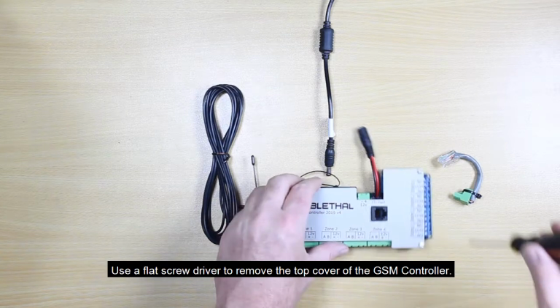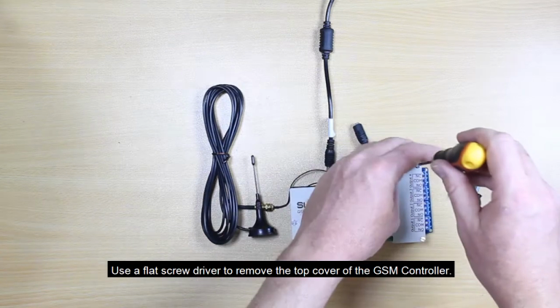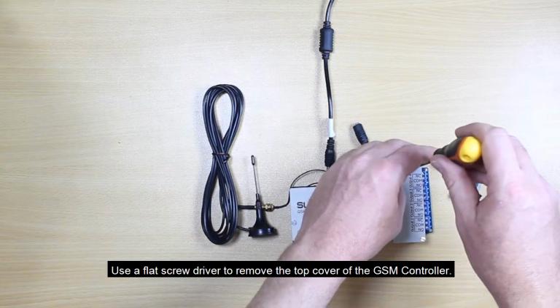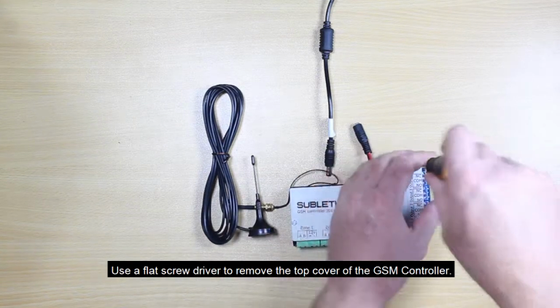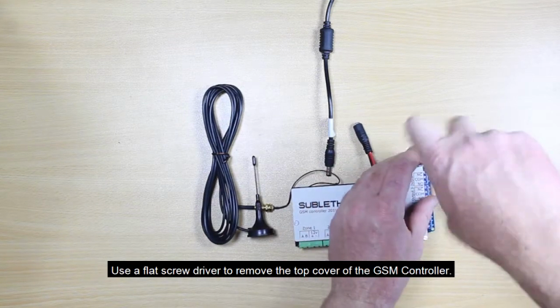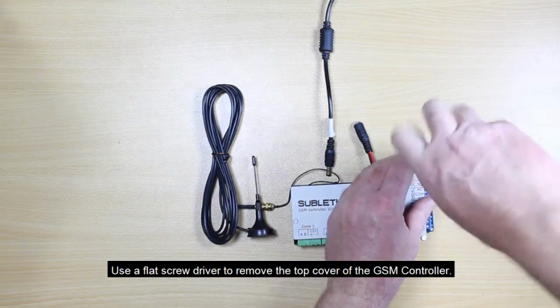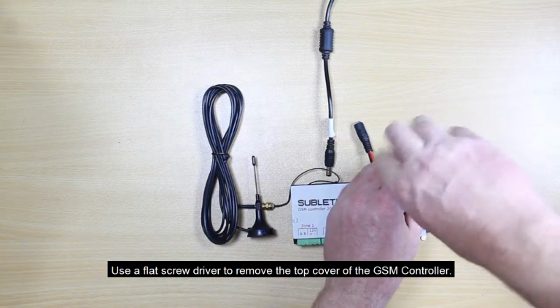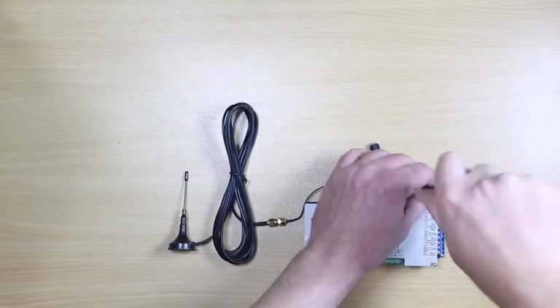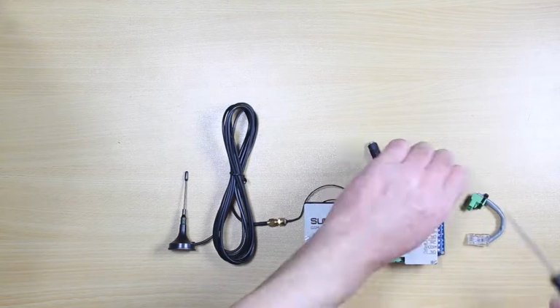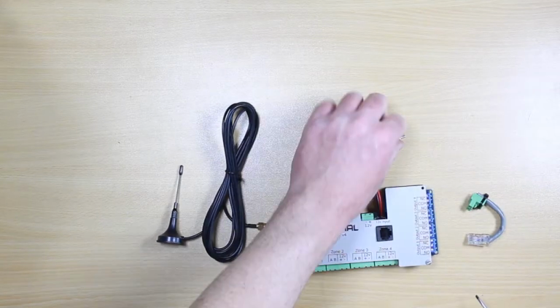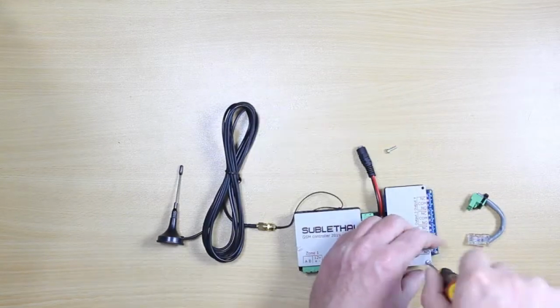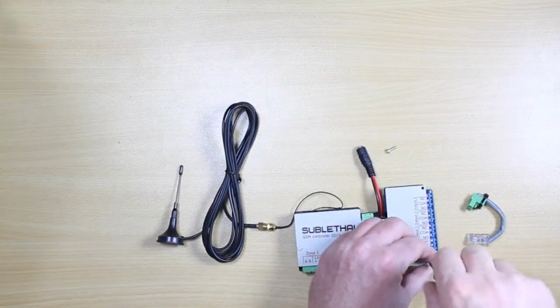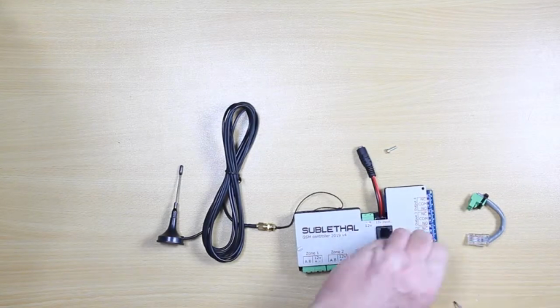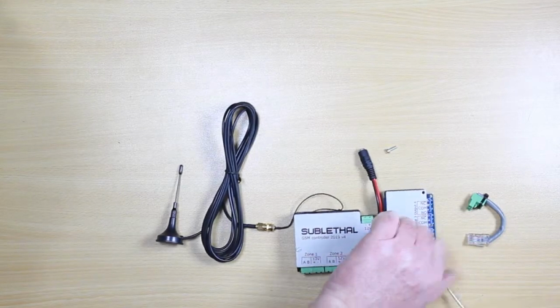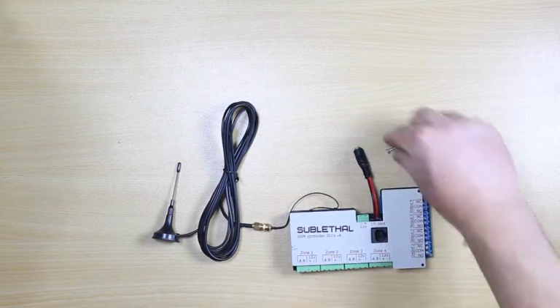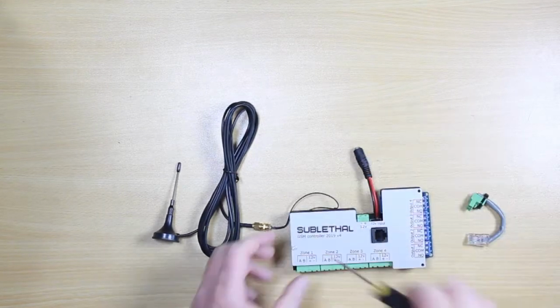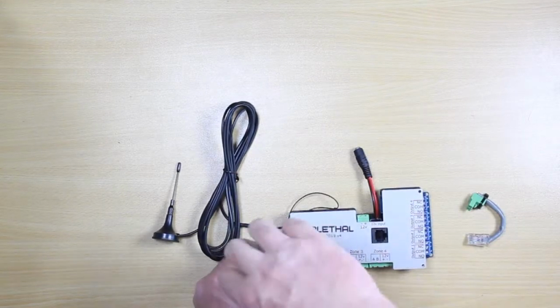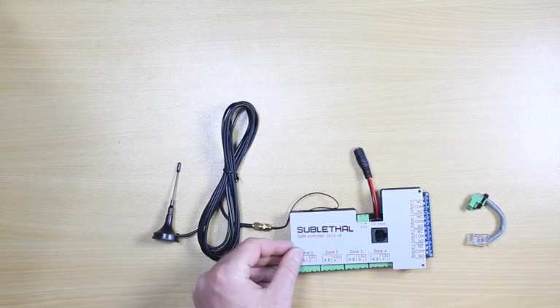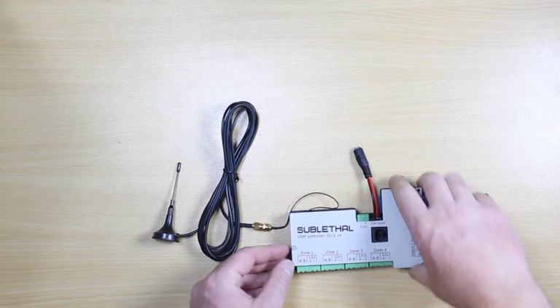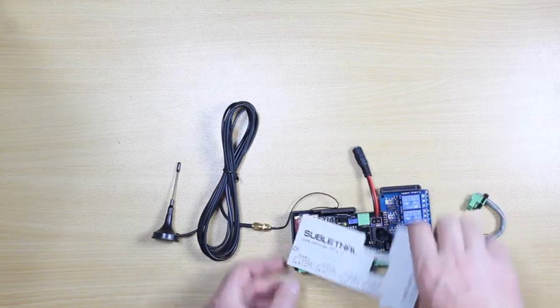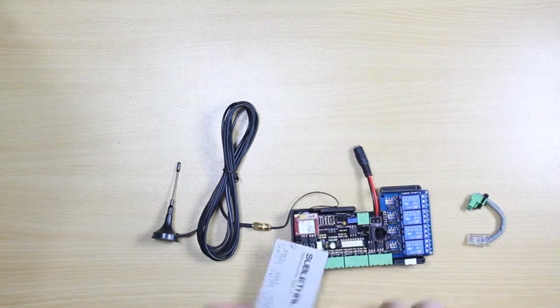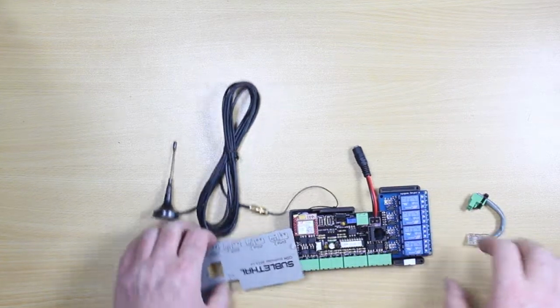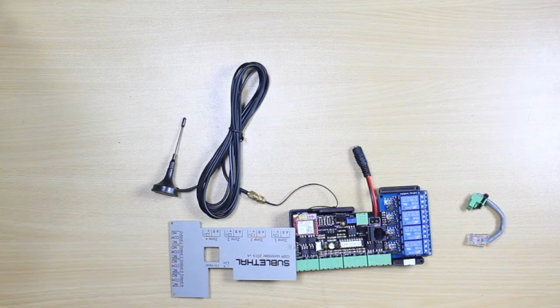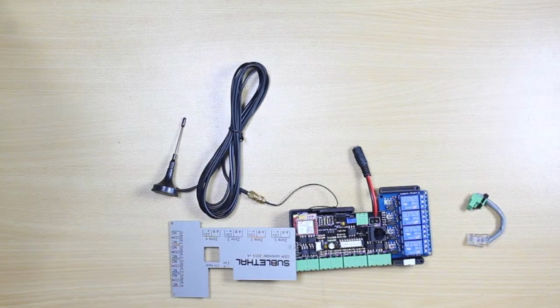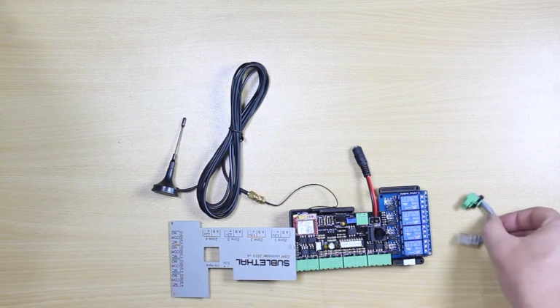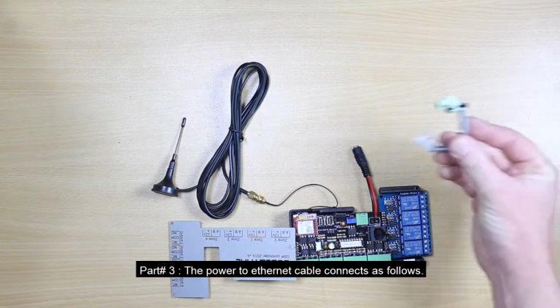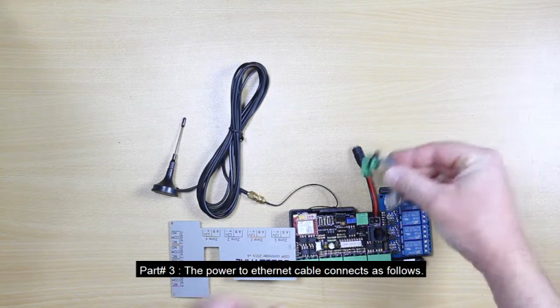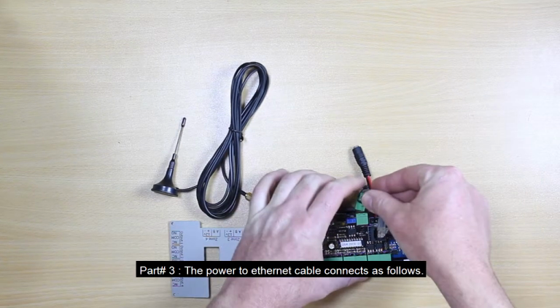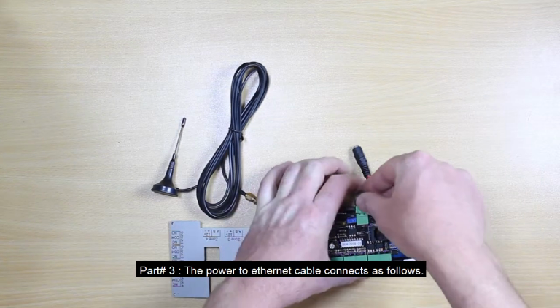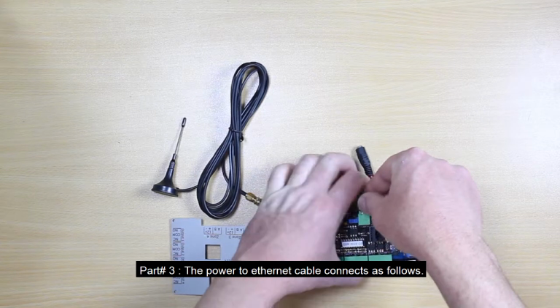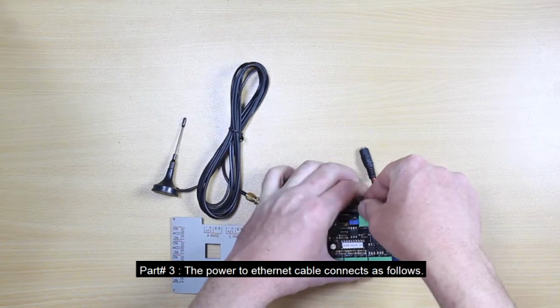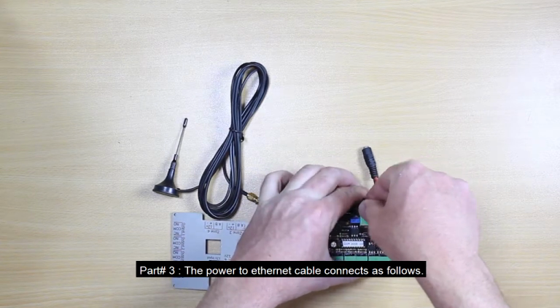Use a flat screwdriver to remove the top cover of the GSM controller. Part number three, the power to ethernet cable, connects as follows.